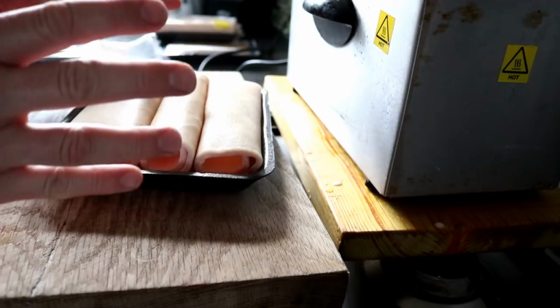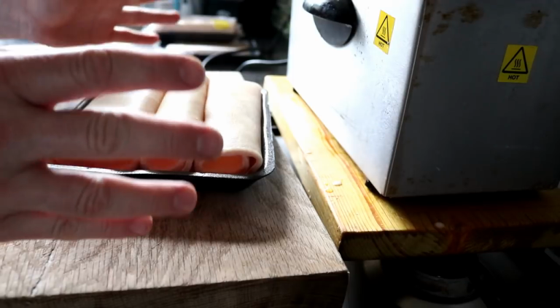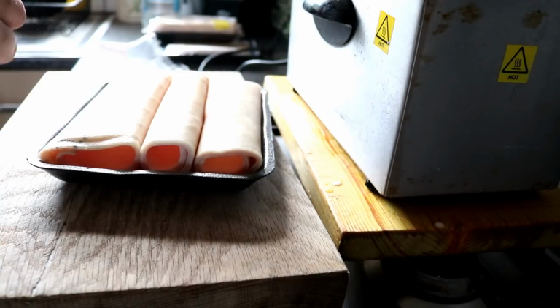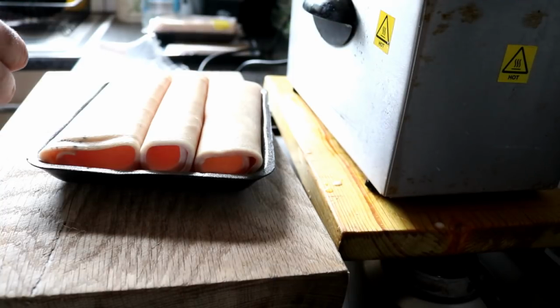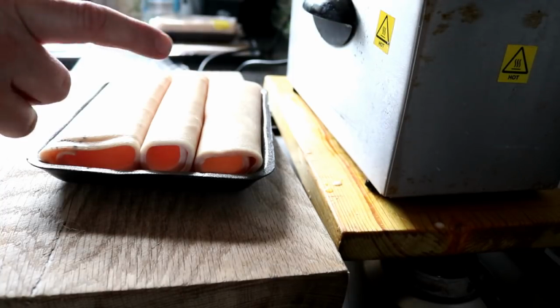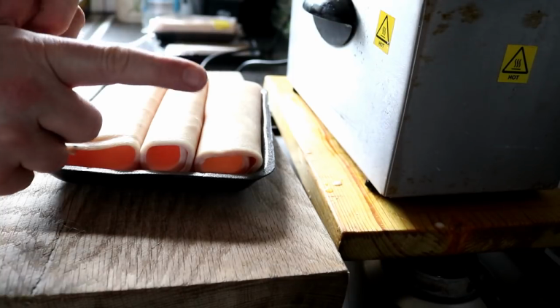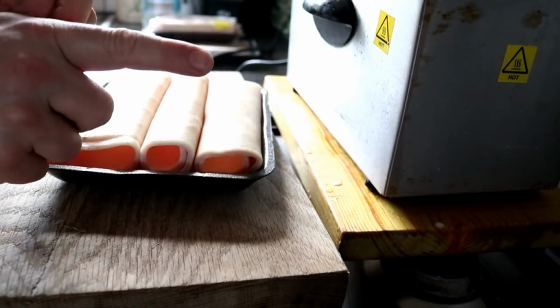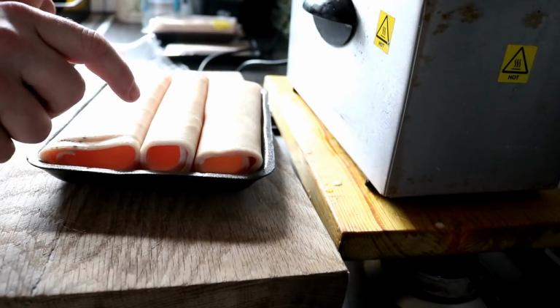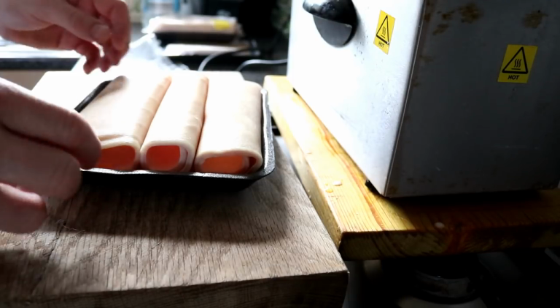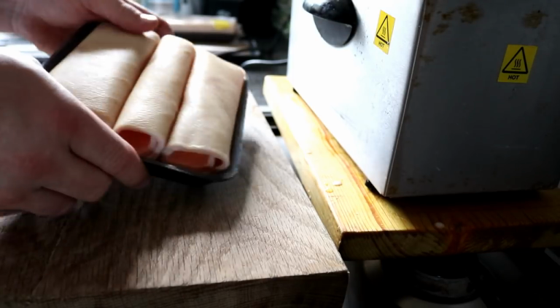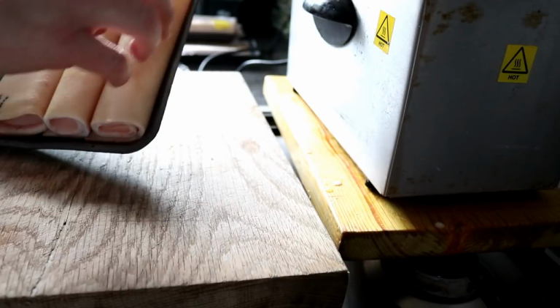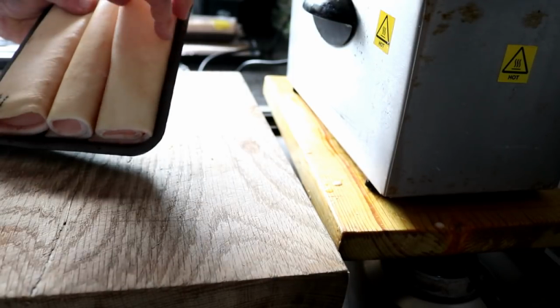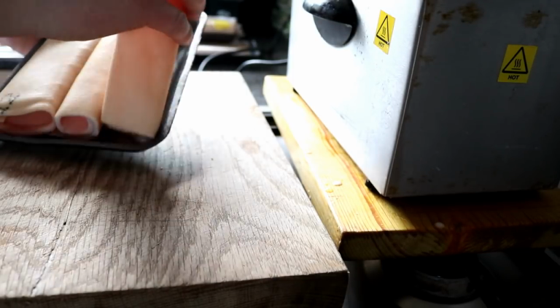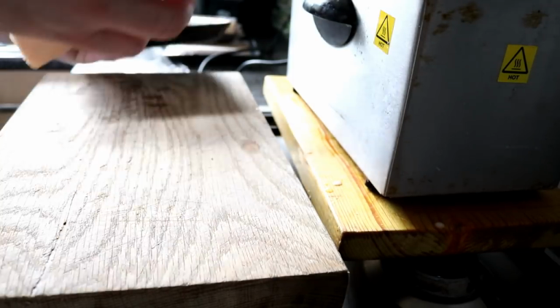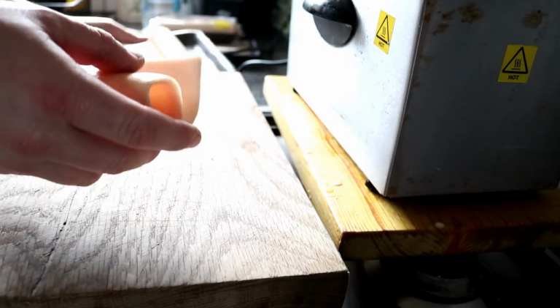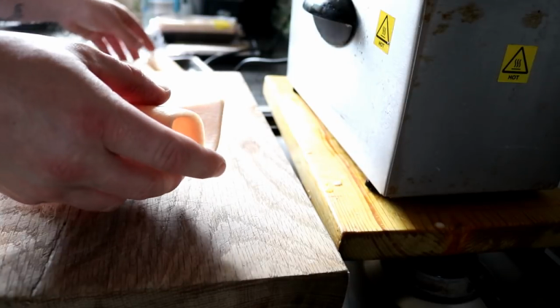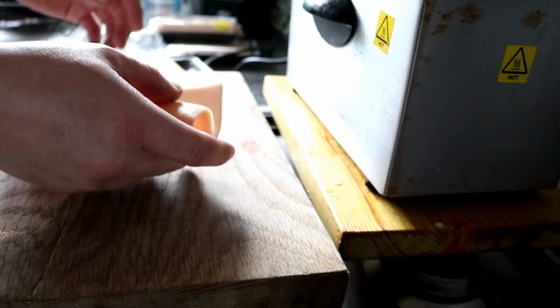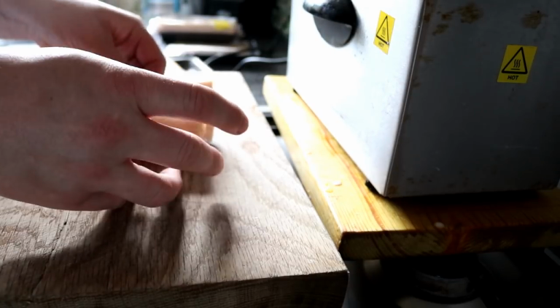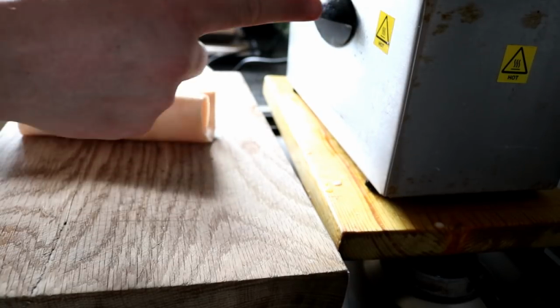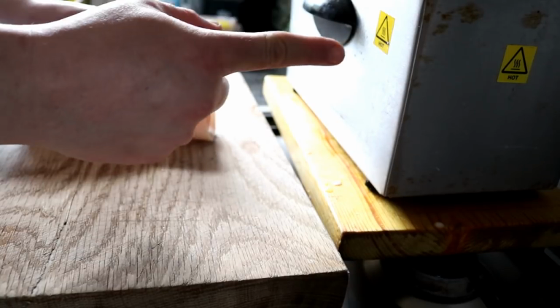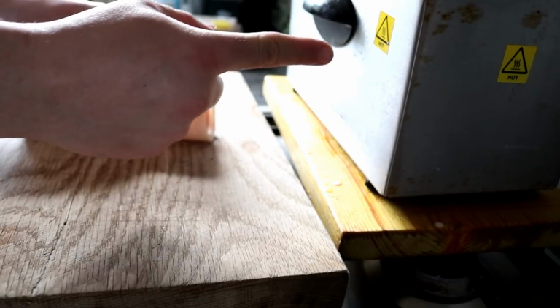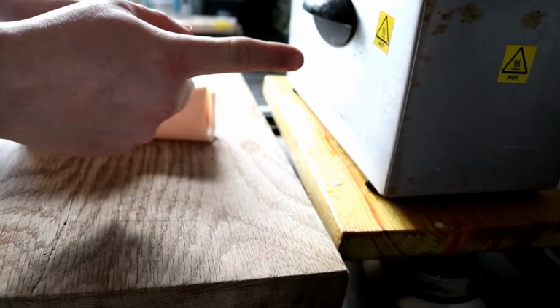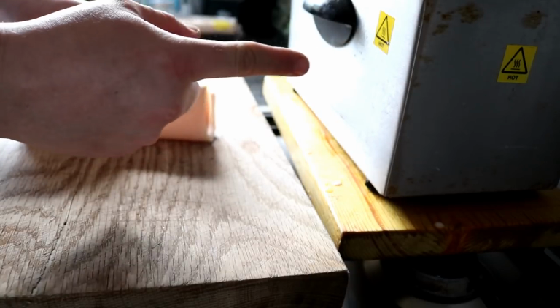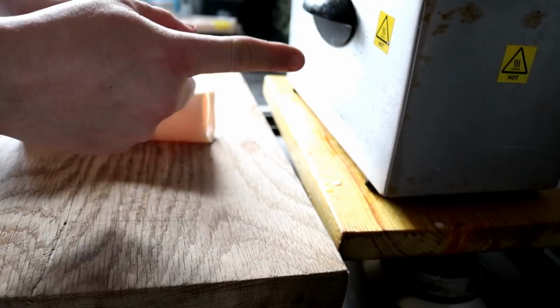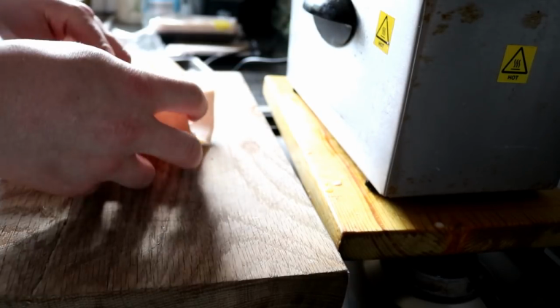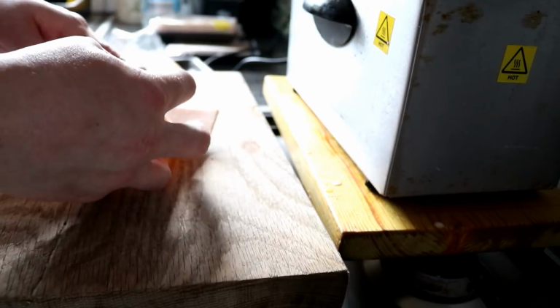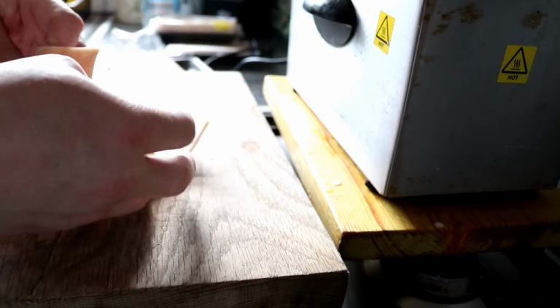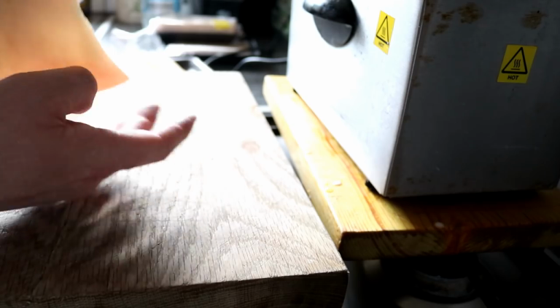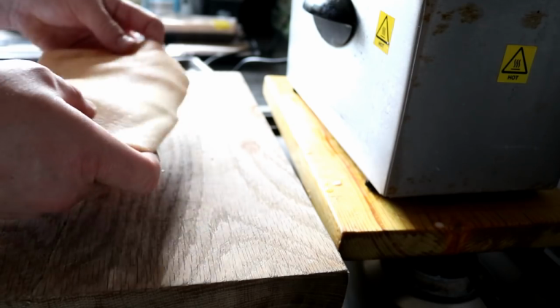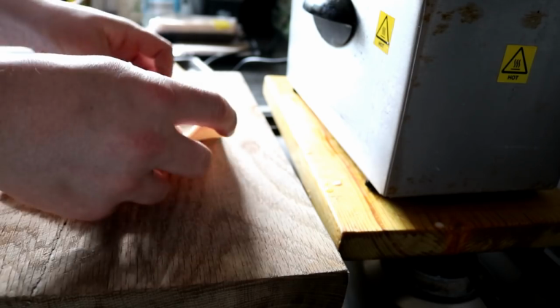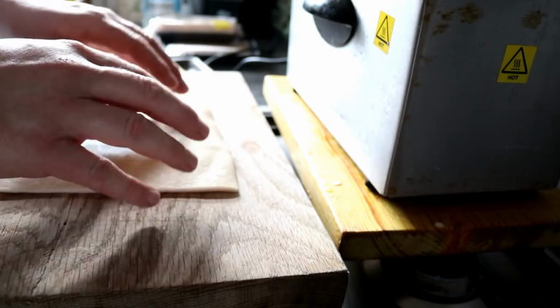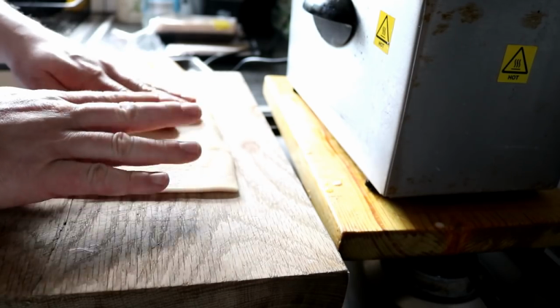Not everyone knows how to do this because there's a little trick to it, and the trick is the deep fat fryer which is just there — normally lives outside, this smelly piece of kit.